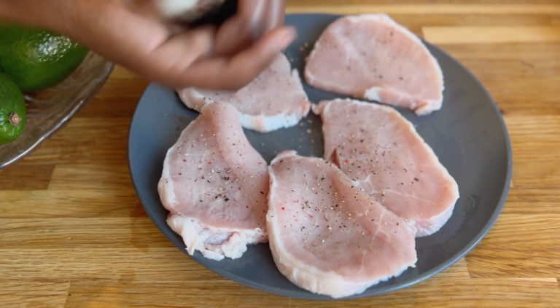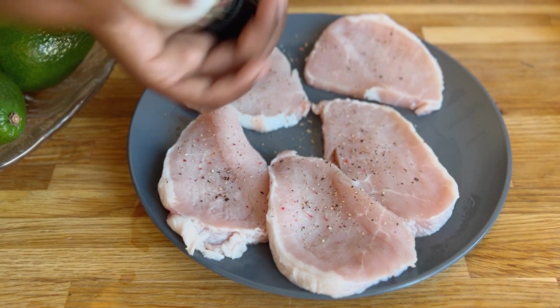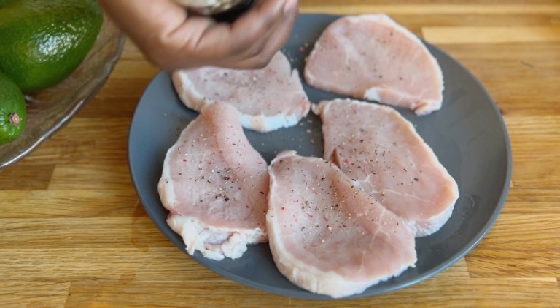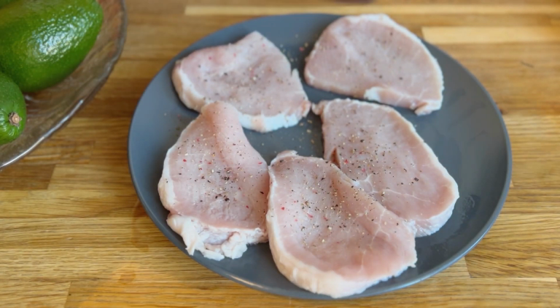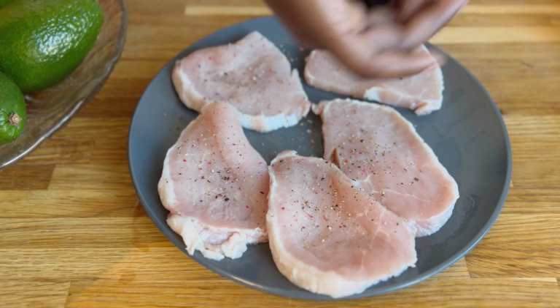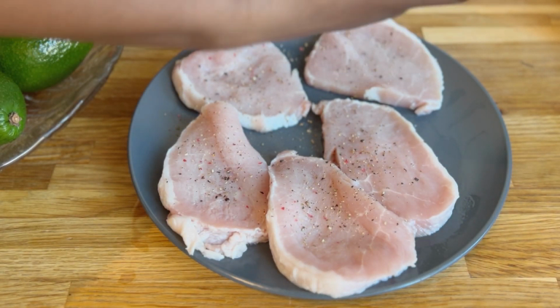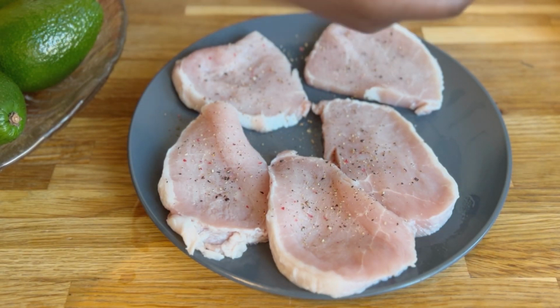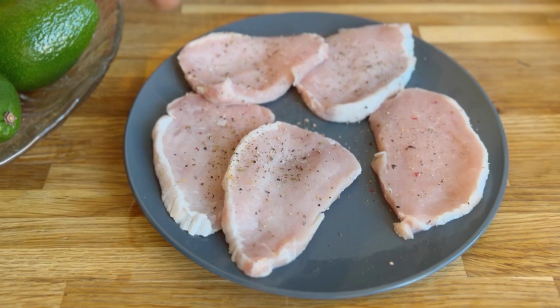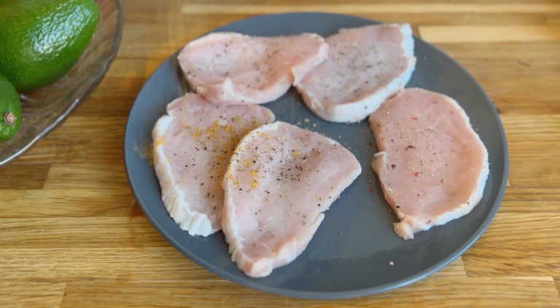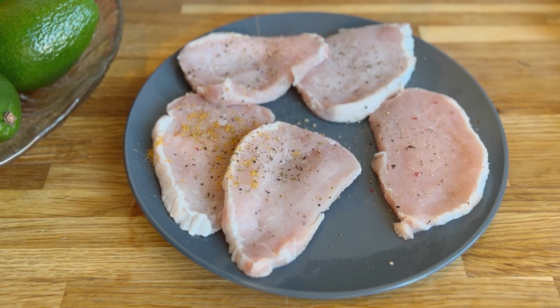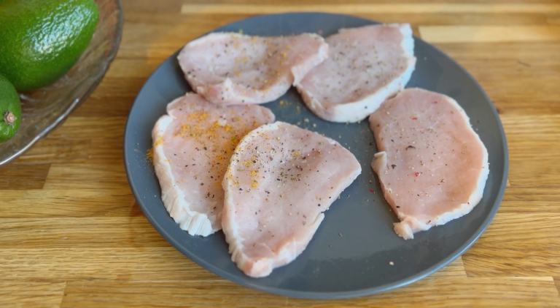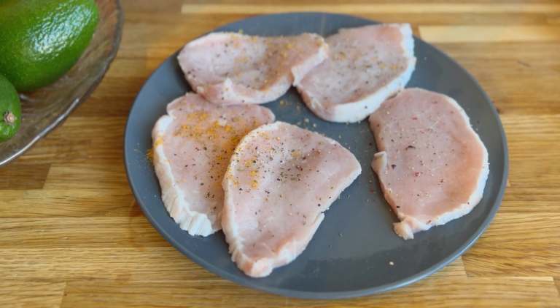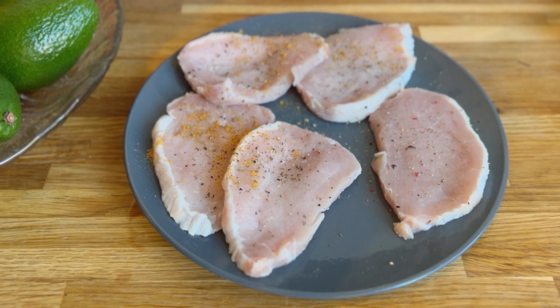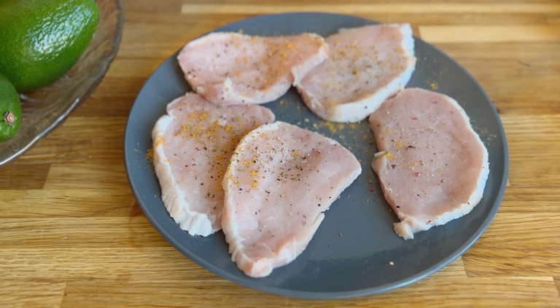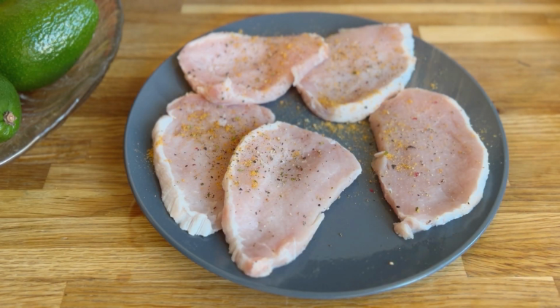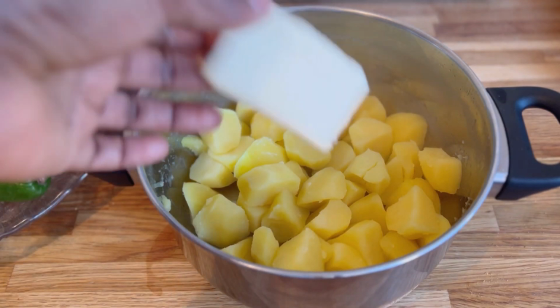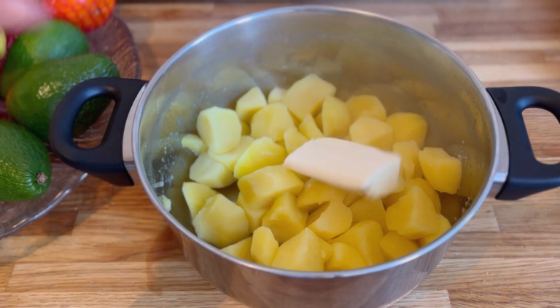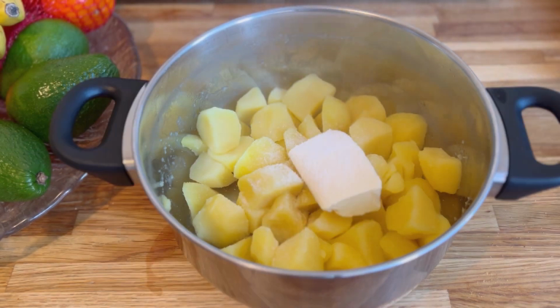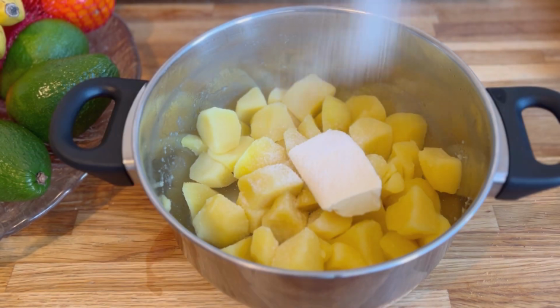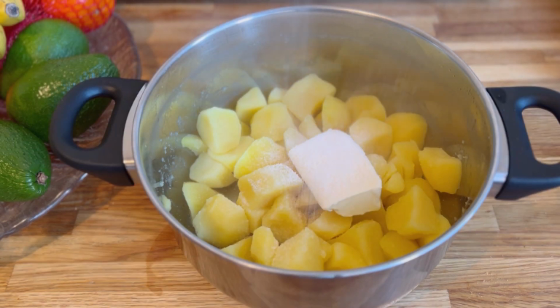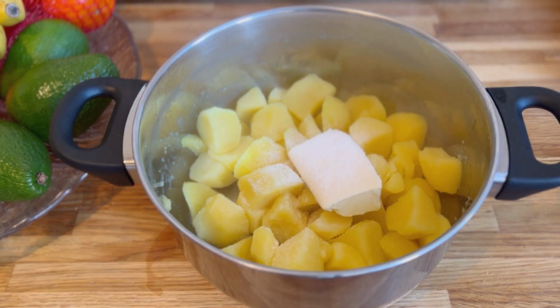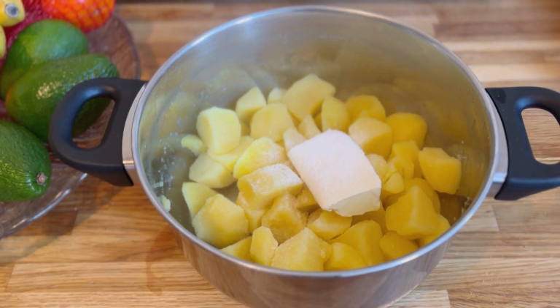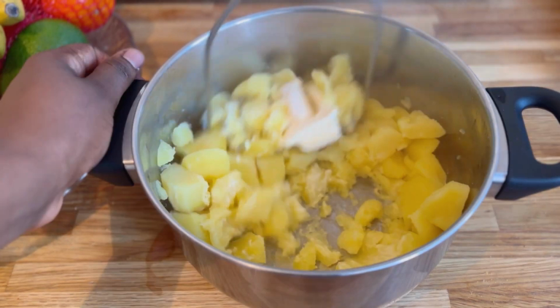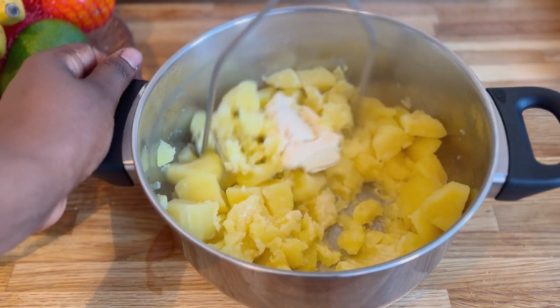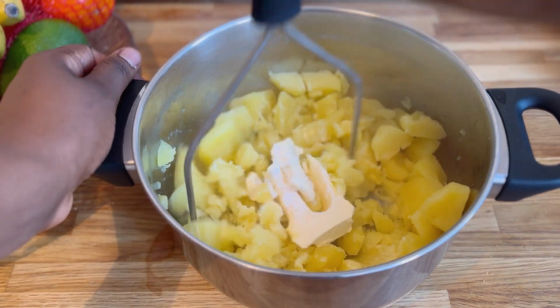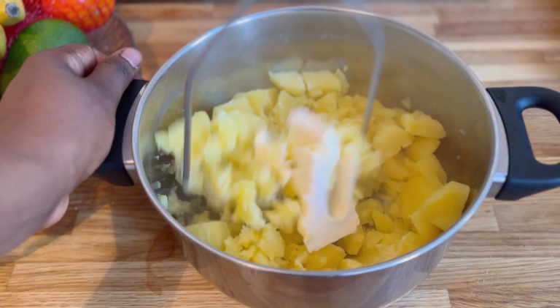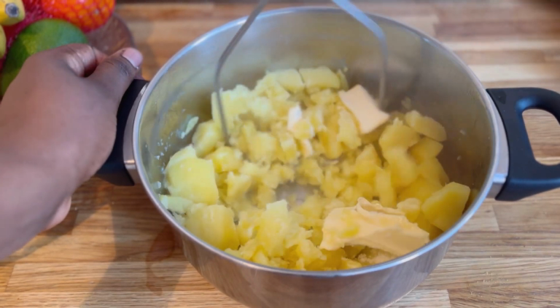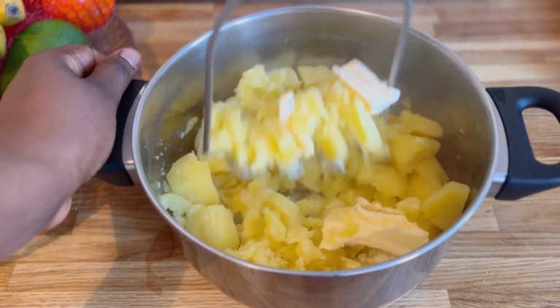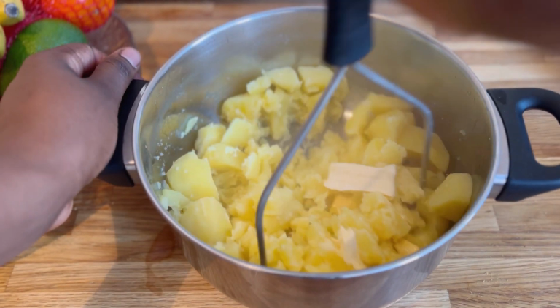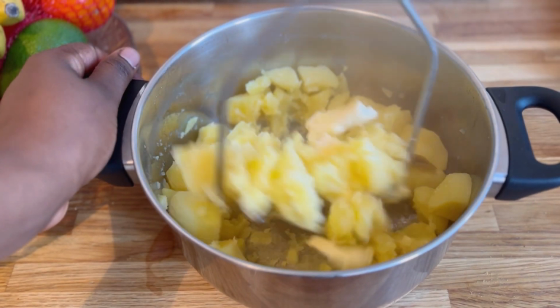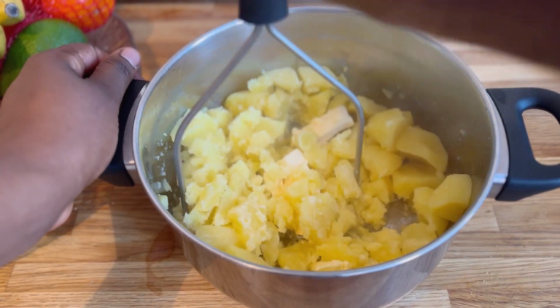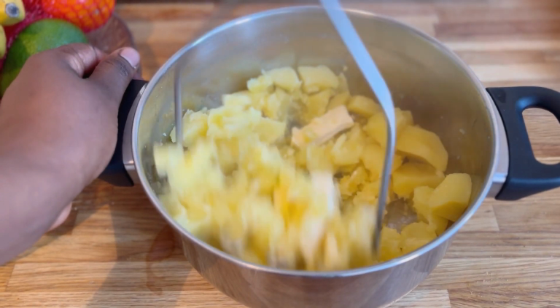Once I'm done blending my green peas, I went ahead and spiced up my steak because we are going to be cooking these on the pan. Go ahead and start mashing your potatoes once they're ready.